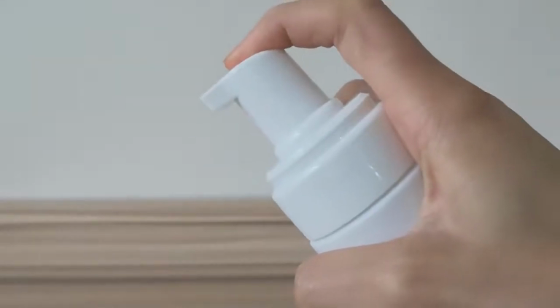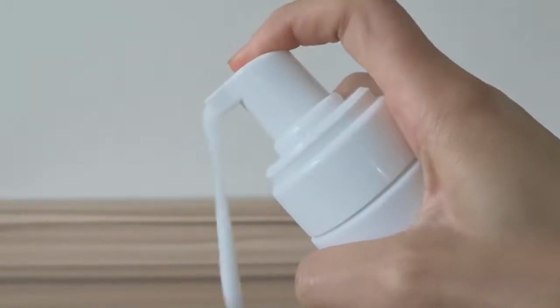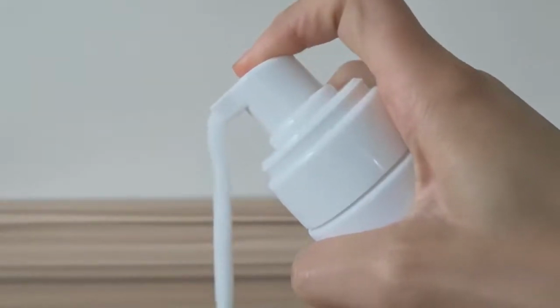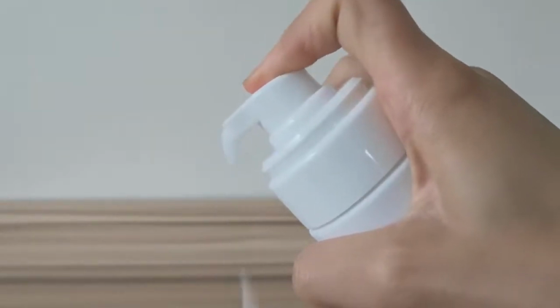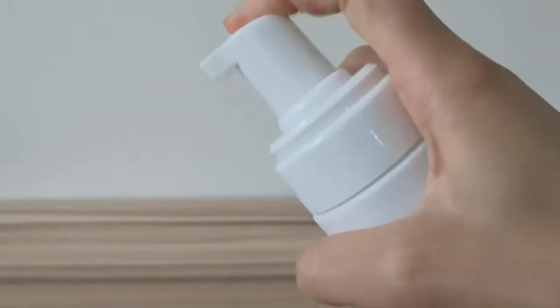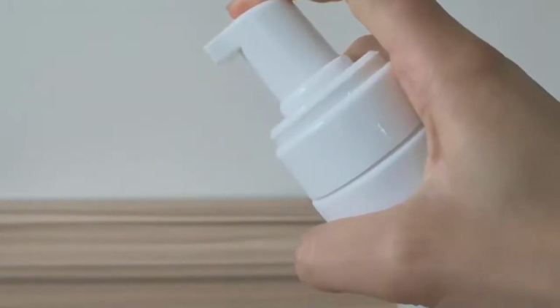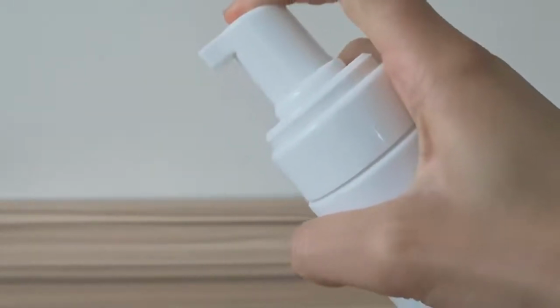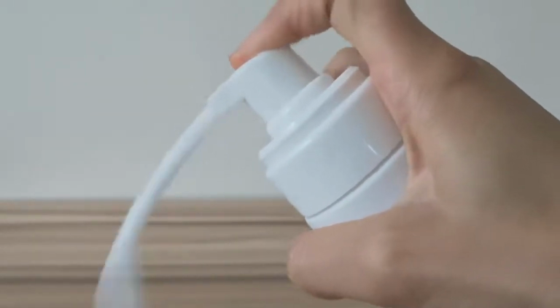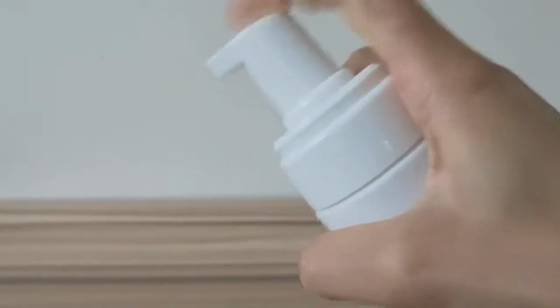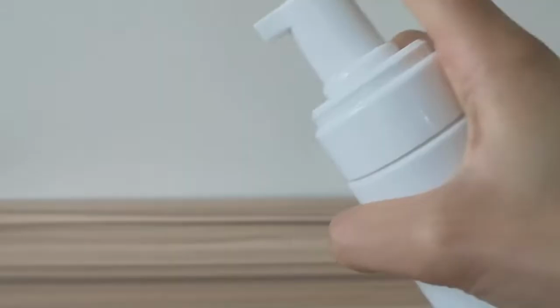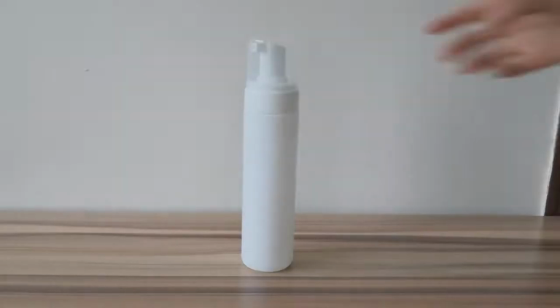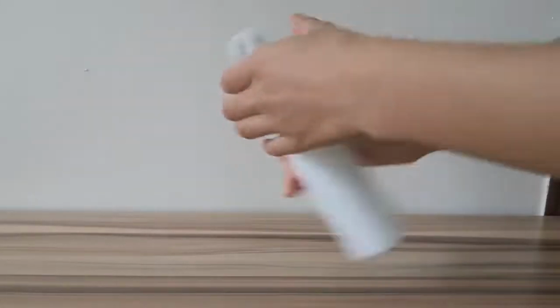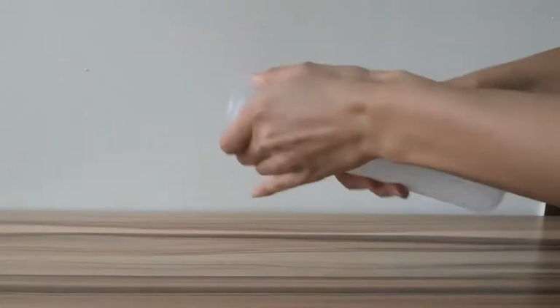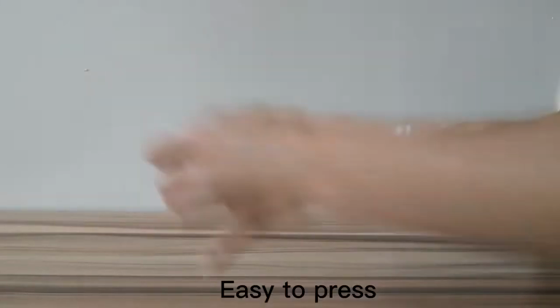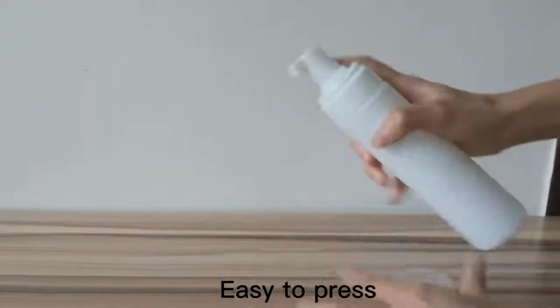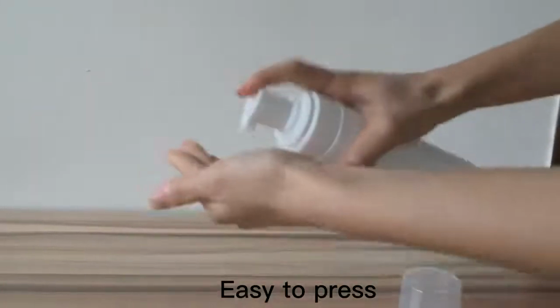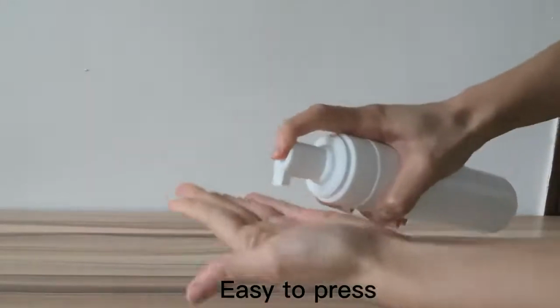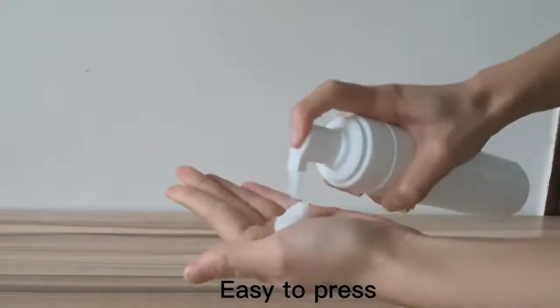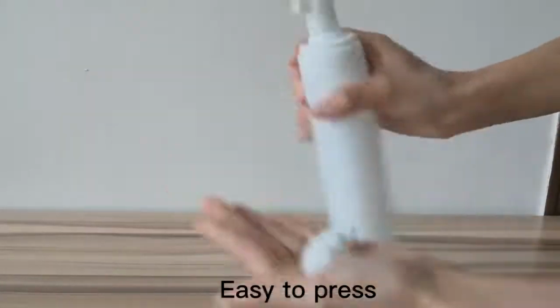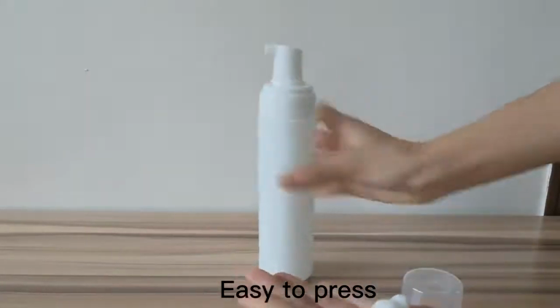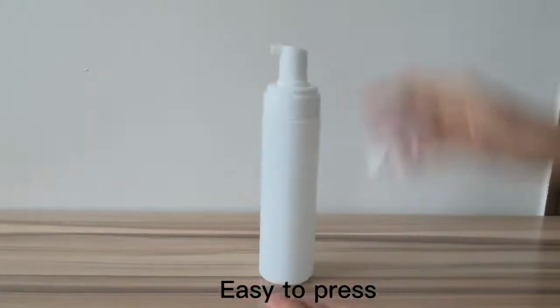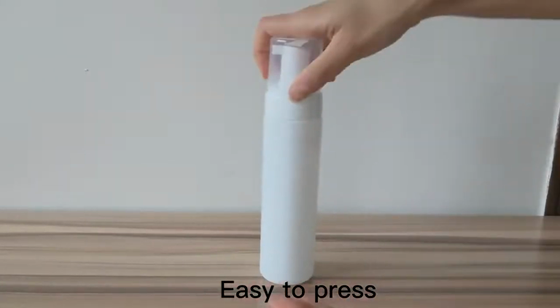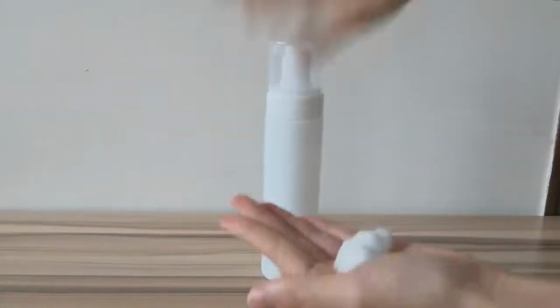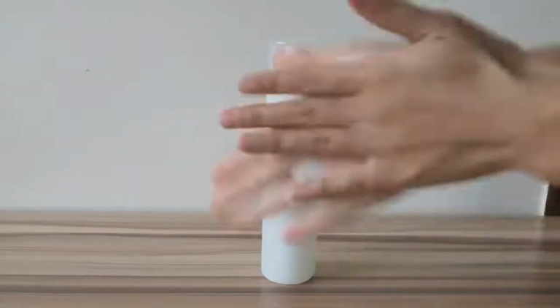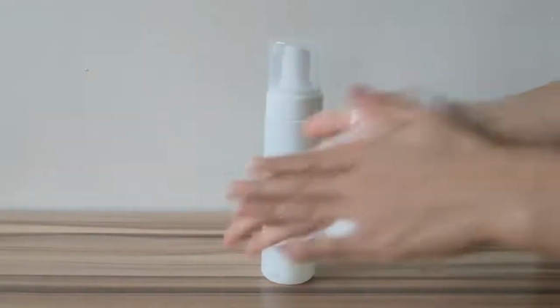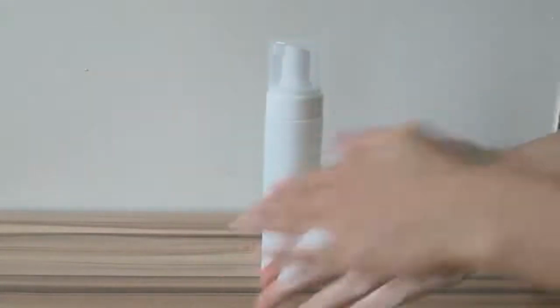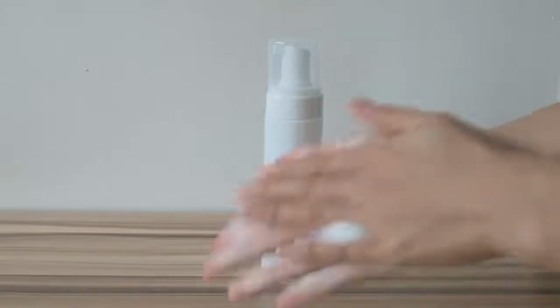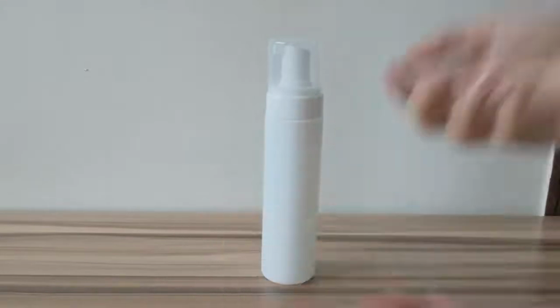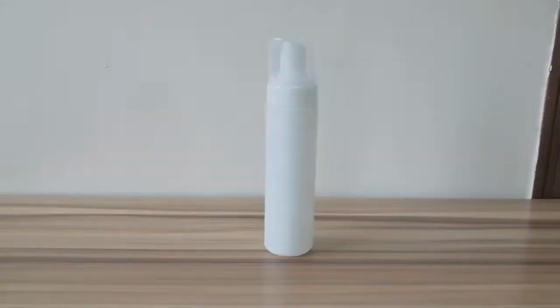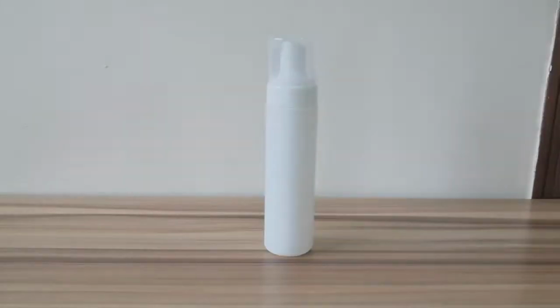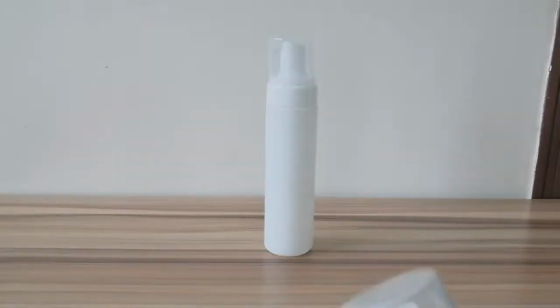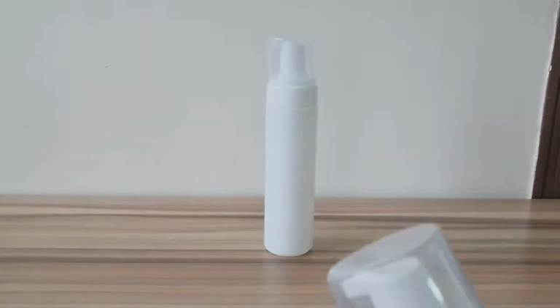When you press, you can feel that the dispensing is very smooth. The shape of the bottle is Boston round, so you feel soft when you use it.